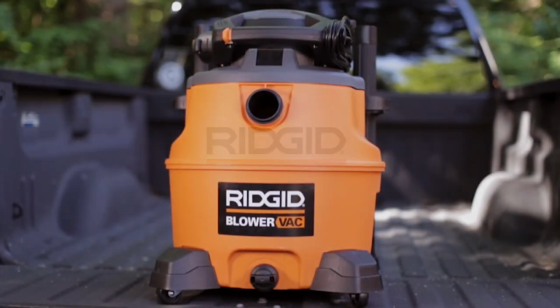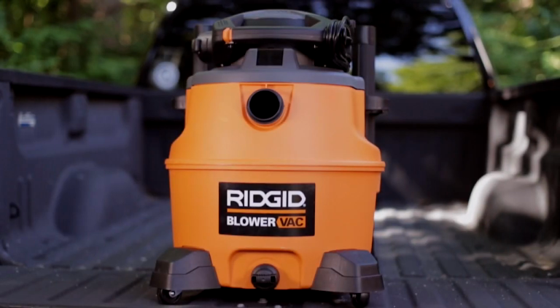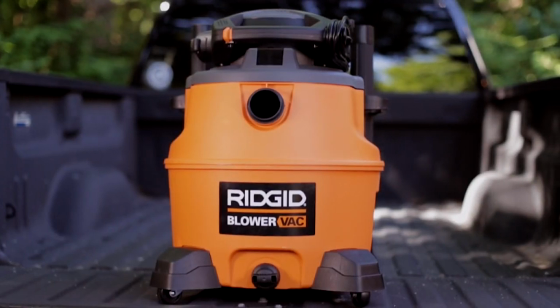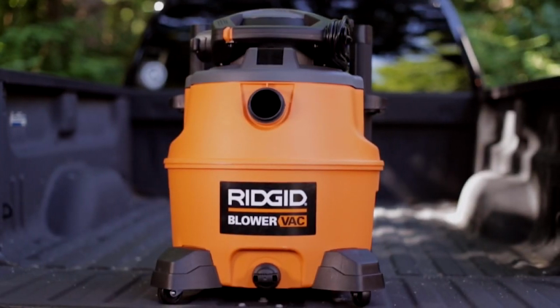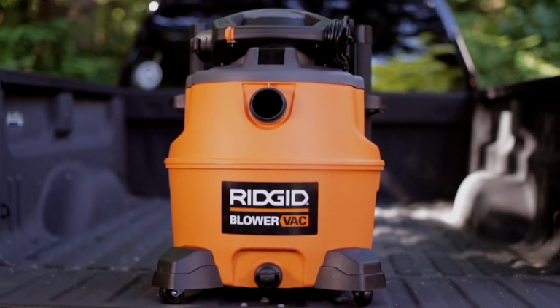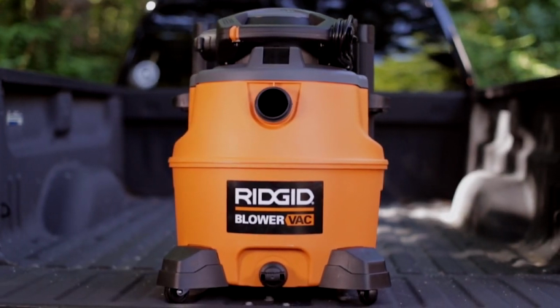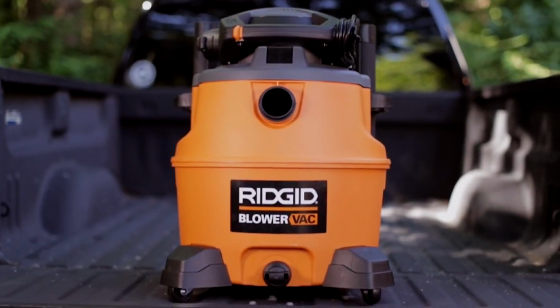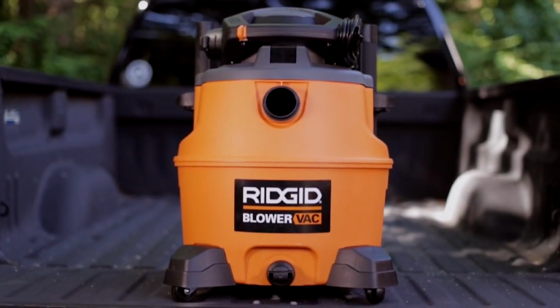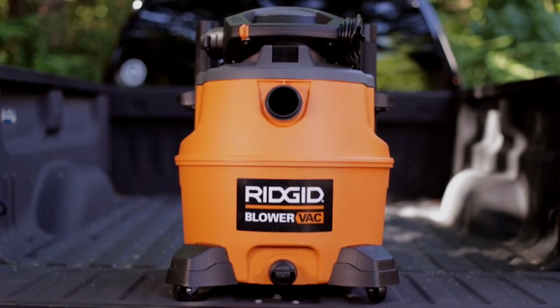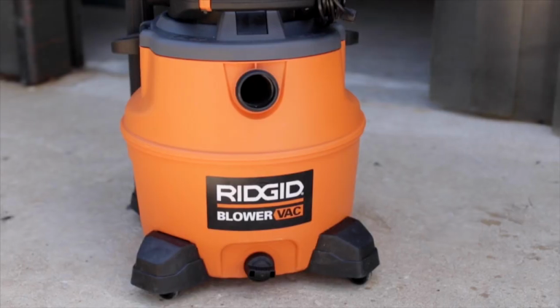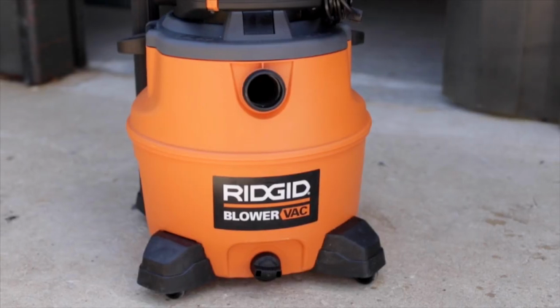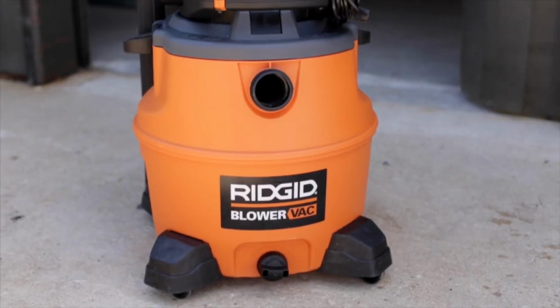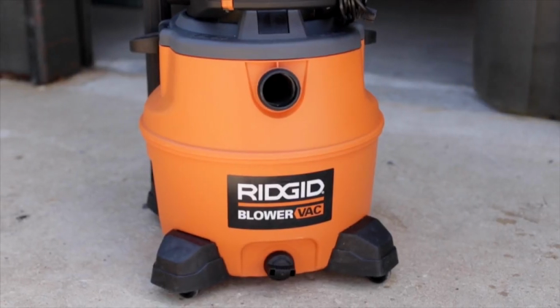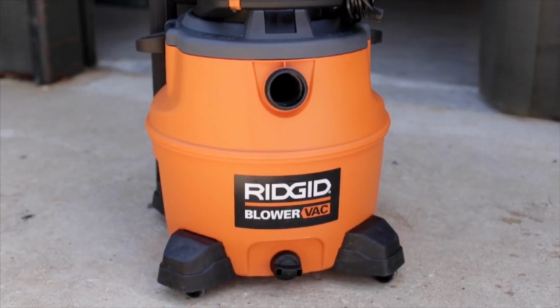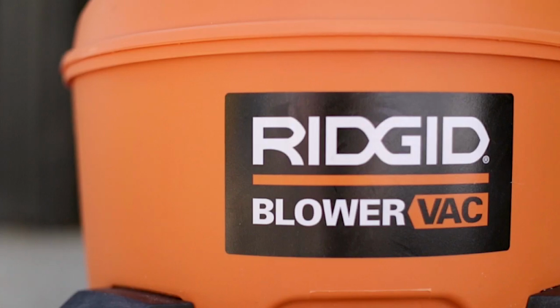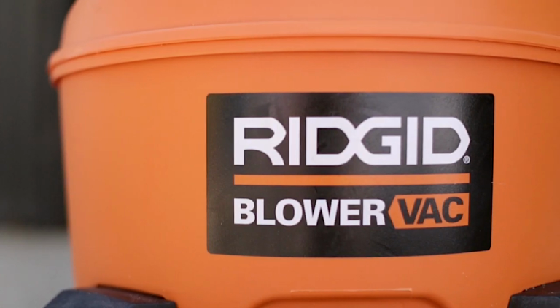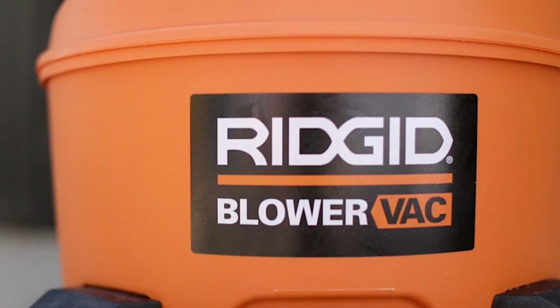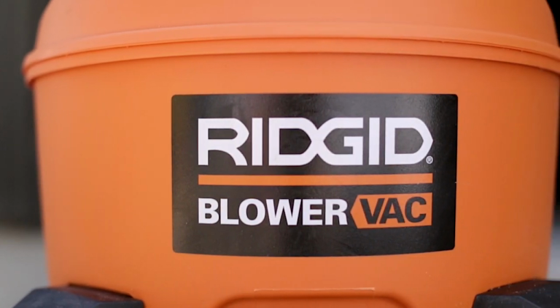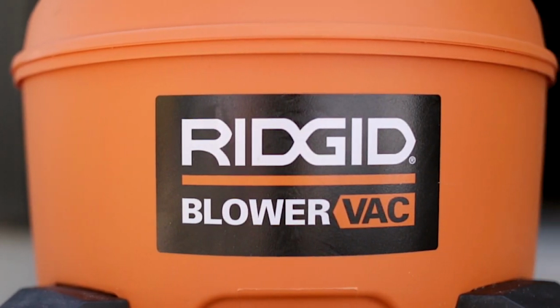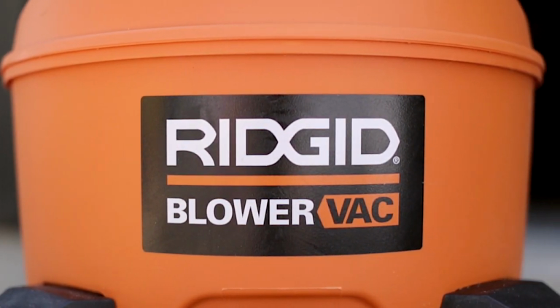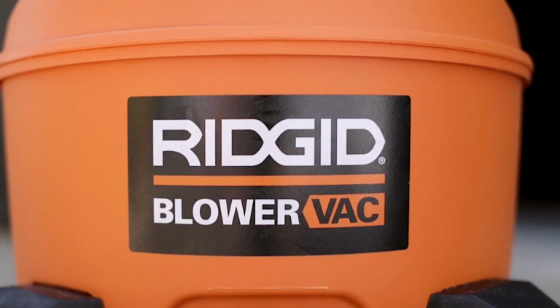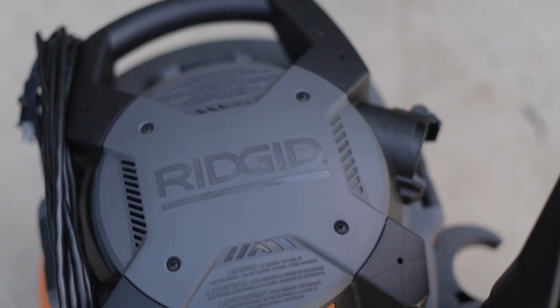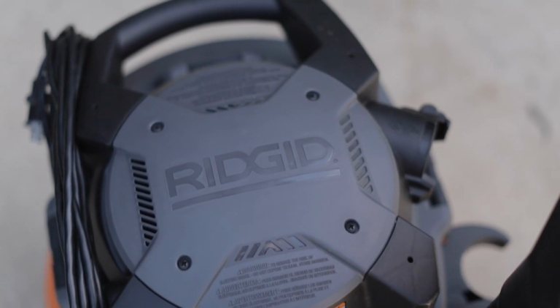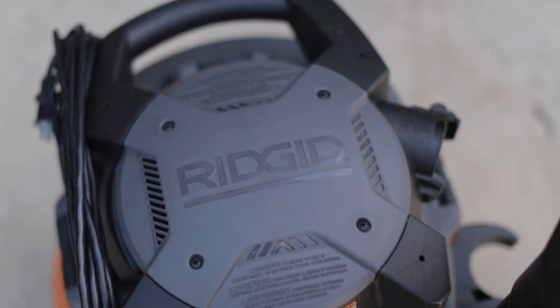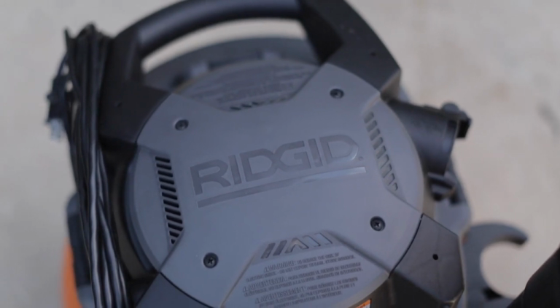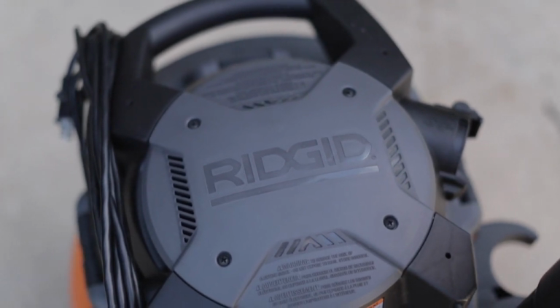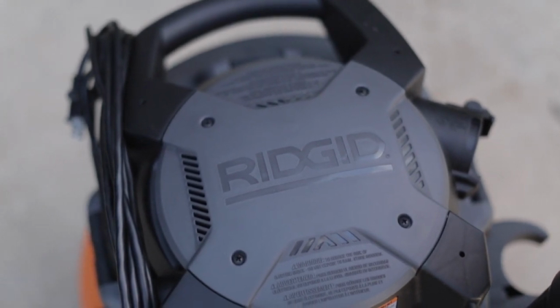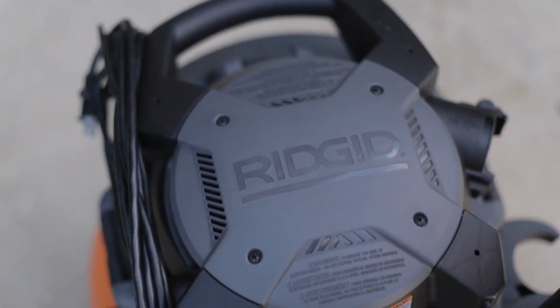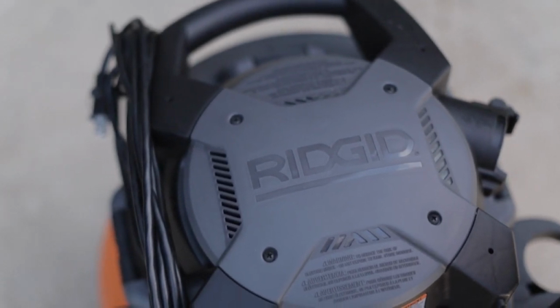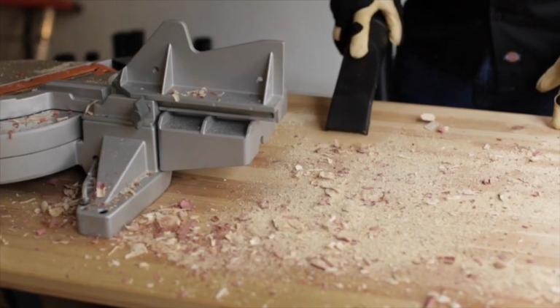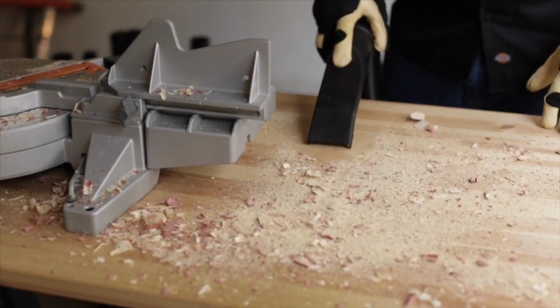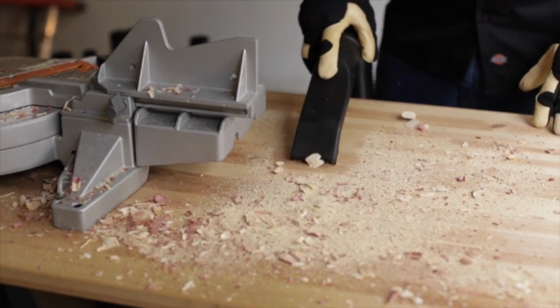Serious messes call for powerful, versatile cleaning solutions. The rigid 16-gallon wet-dry vac with the detachable blower gives you just that. With the incredible 6.5 peak horsepower motor, the most powerful in the line.